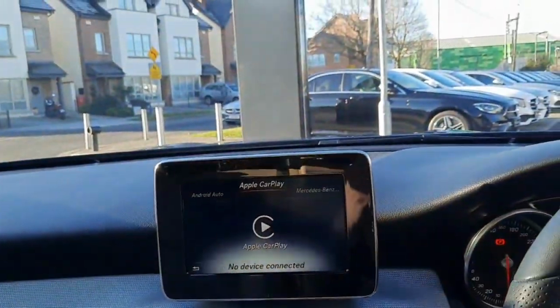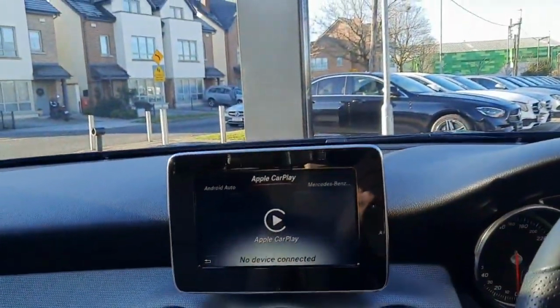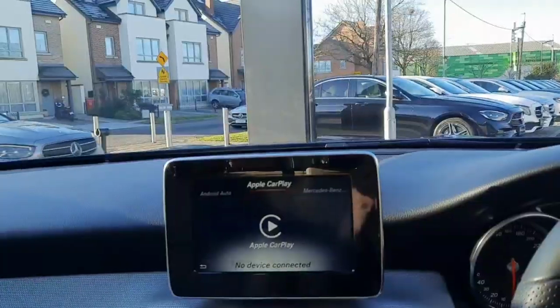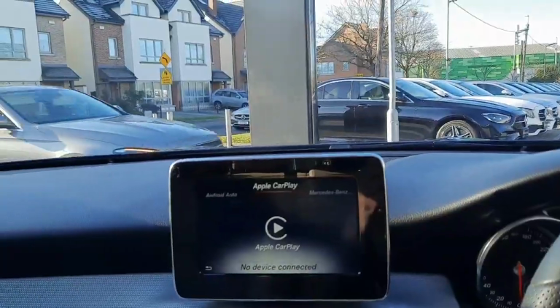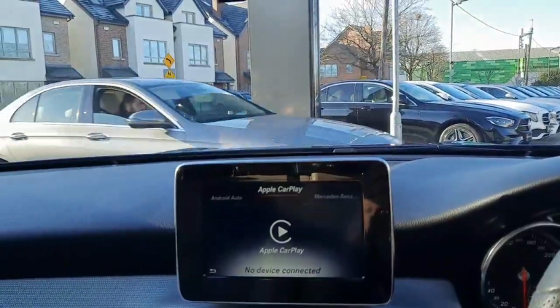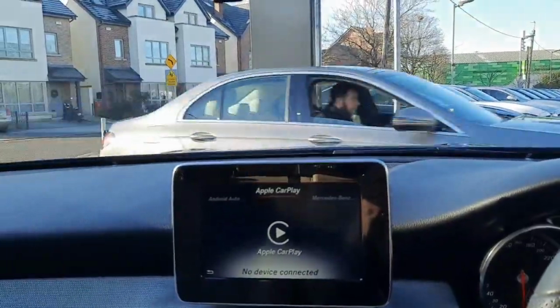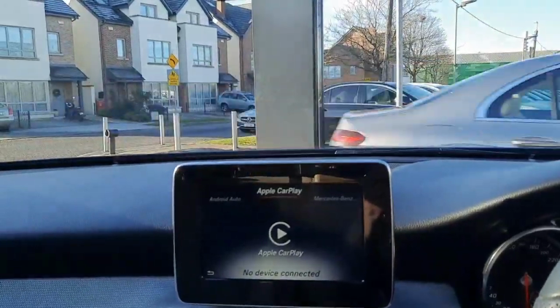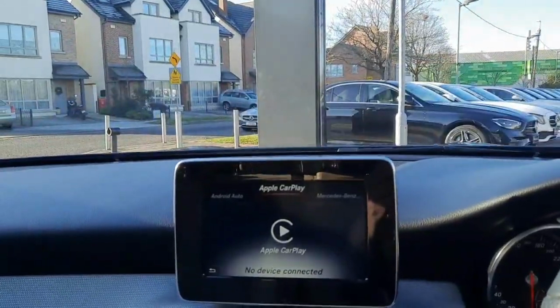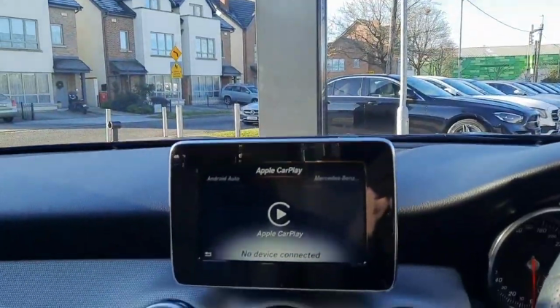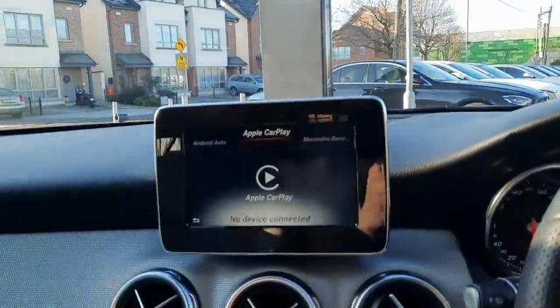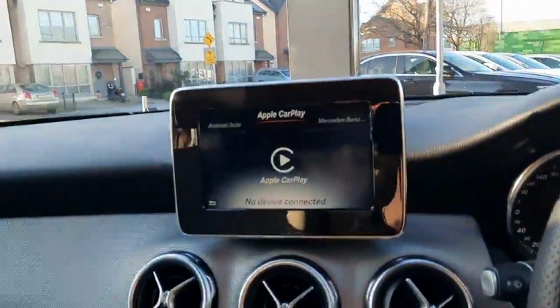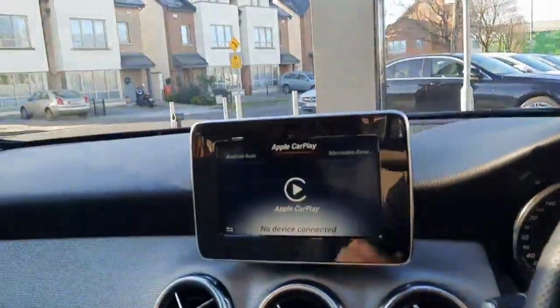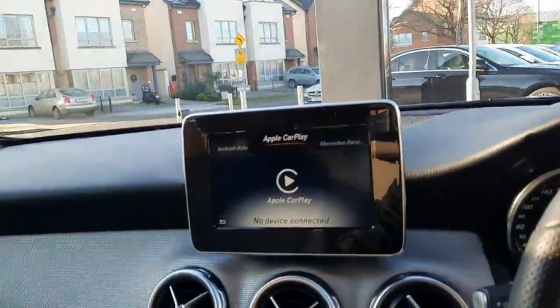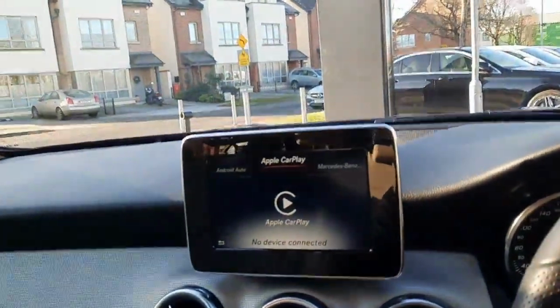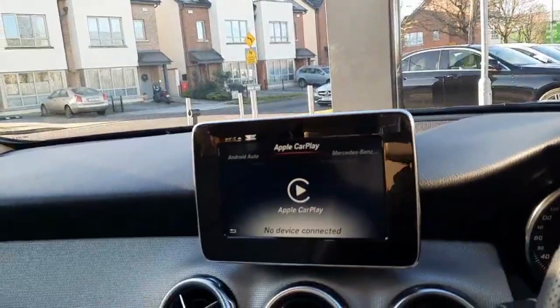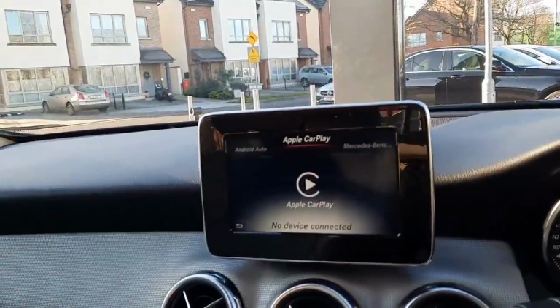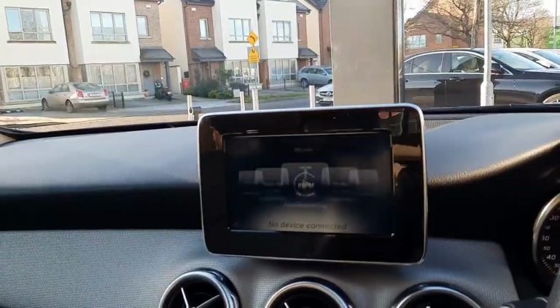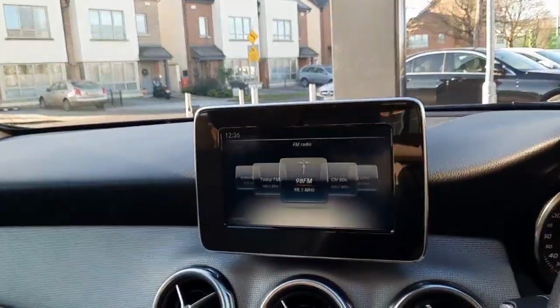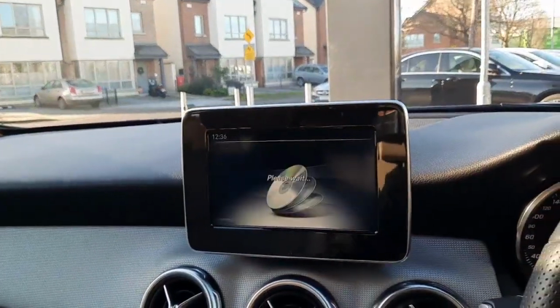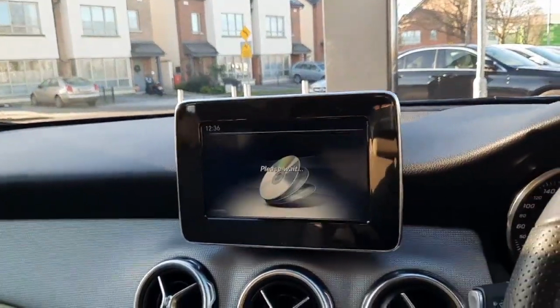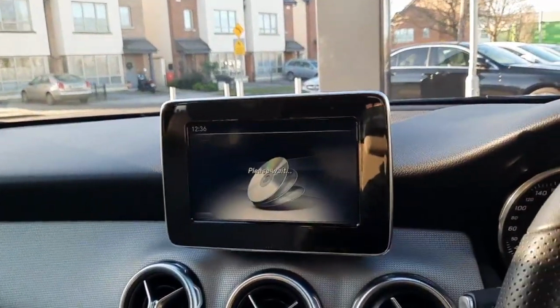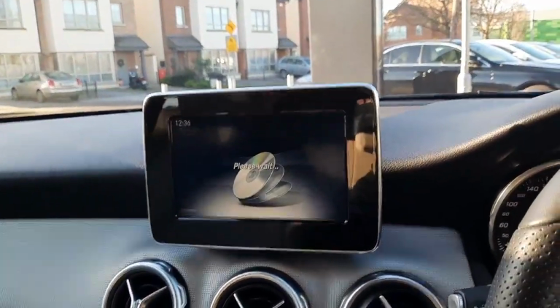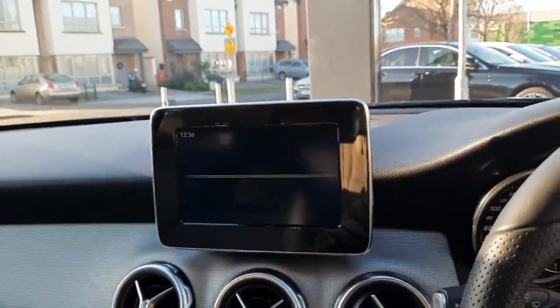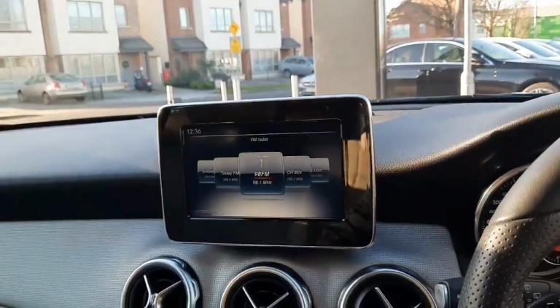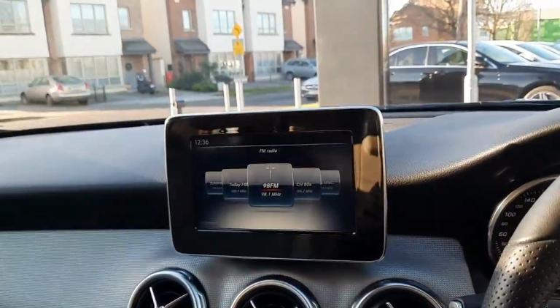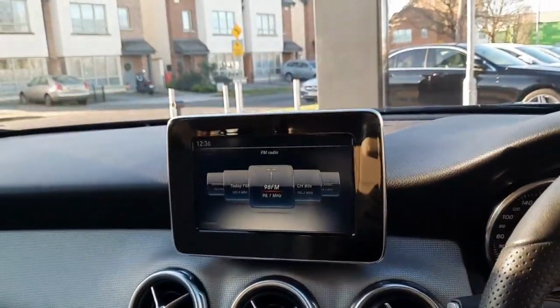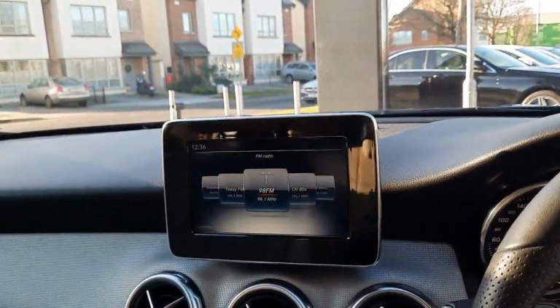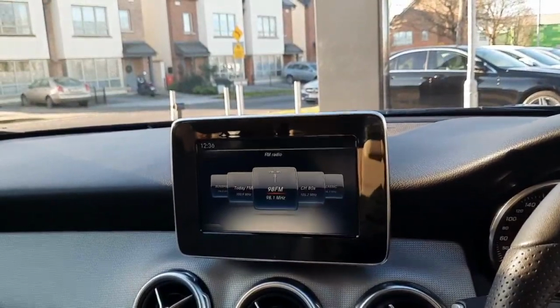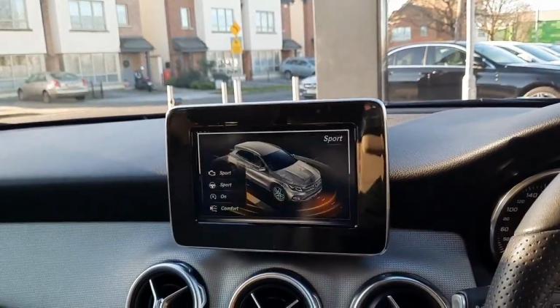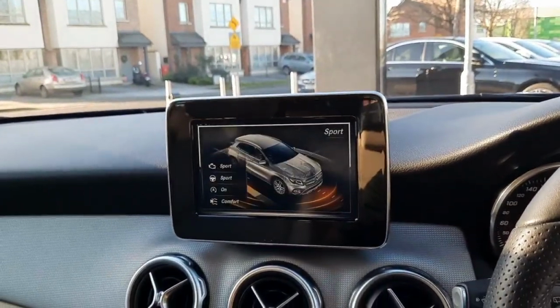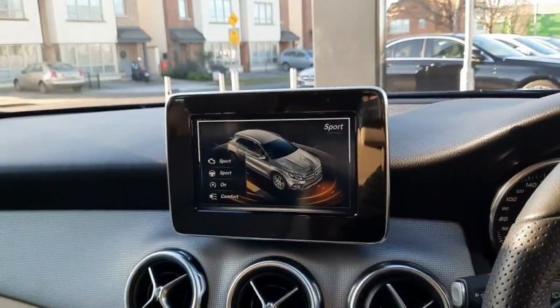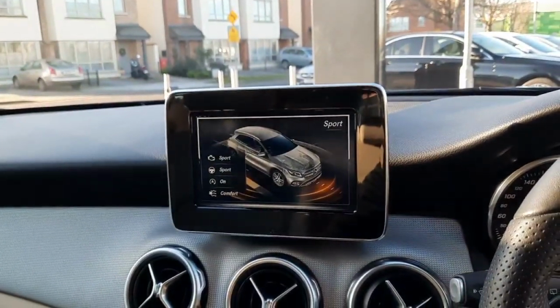This car also has parking sensors front and rear, Bluetooth audio, a radio menu, and dynamic select — allowing us to change the driving style of the car.